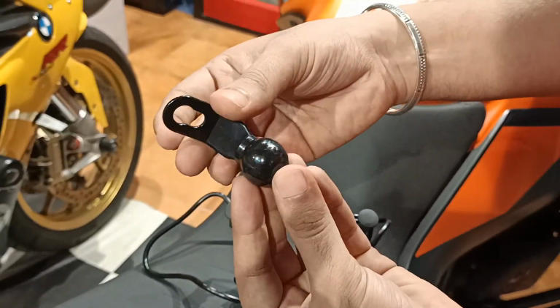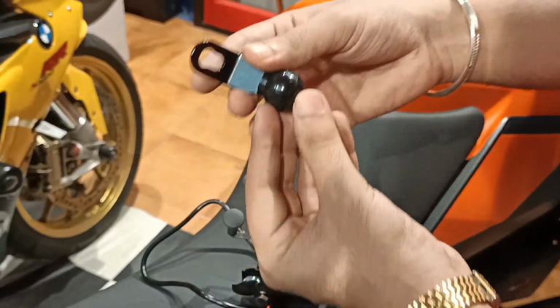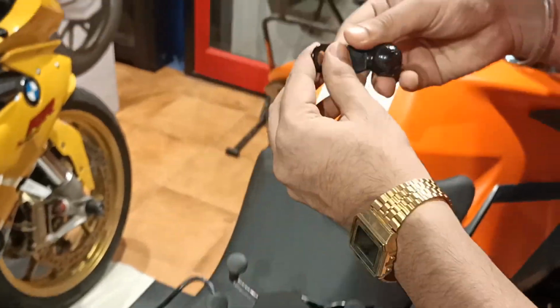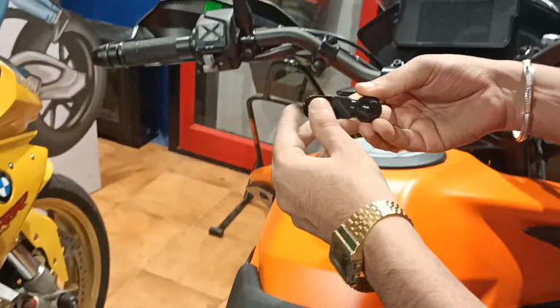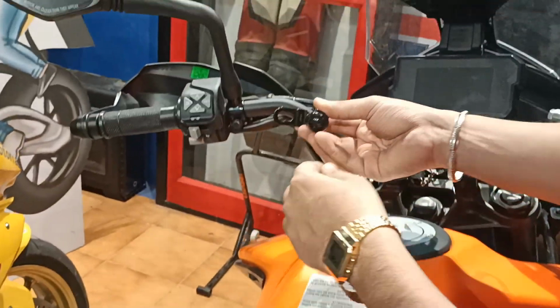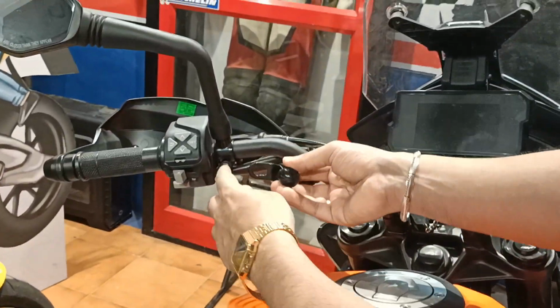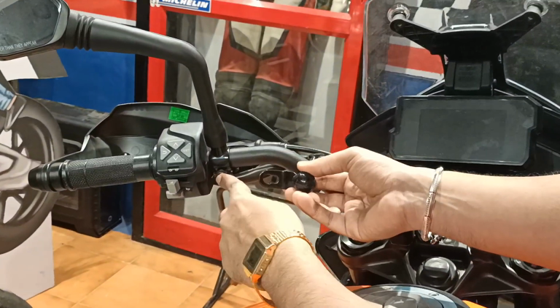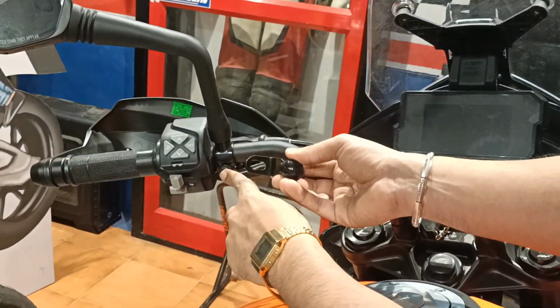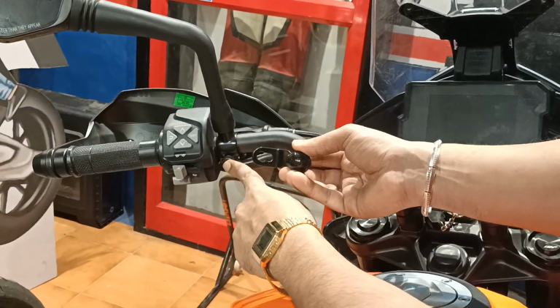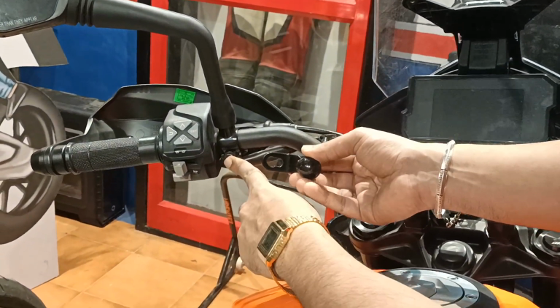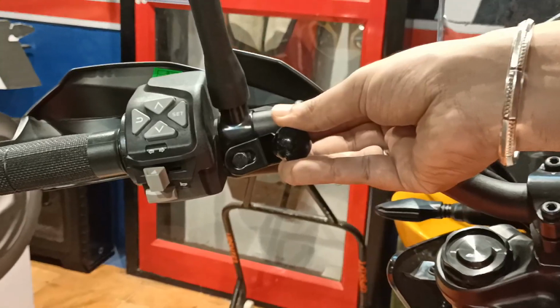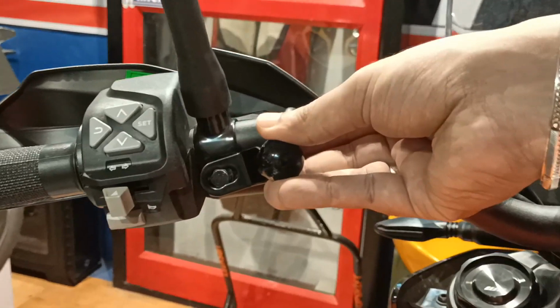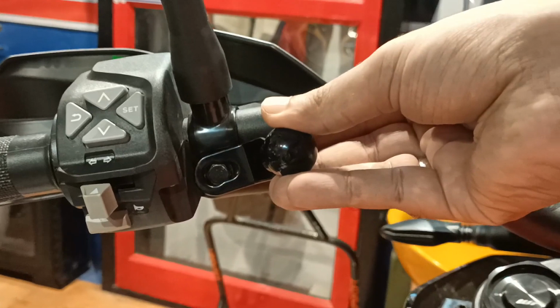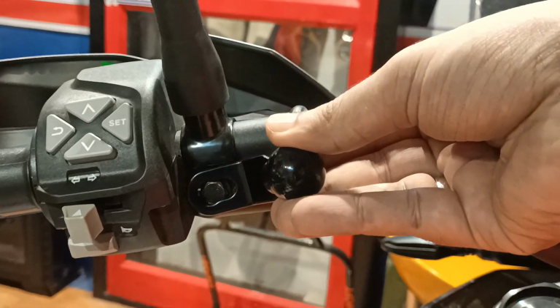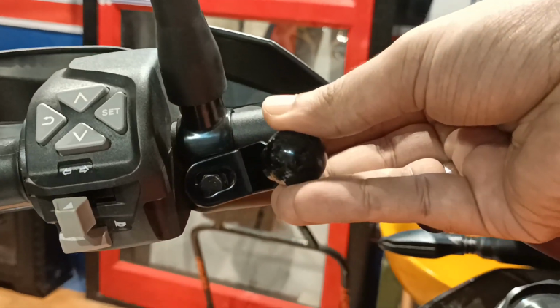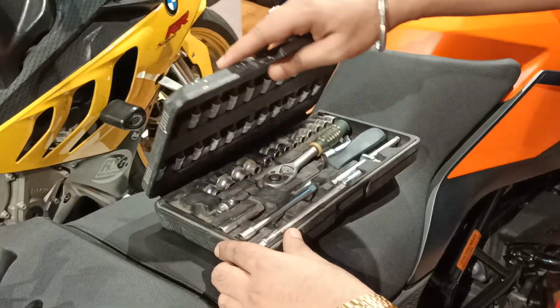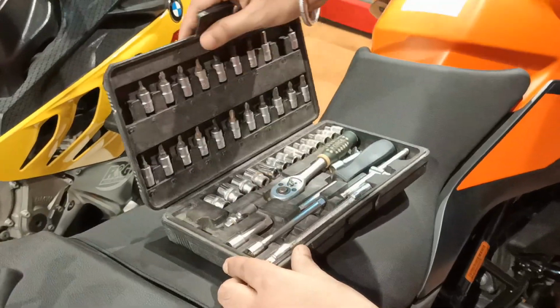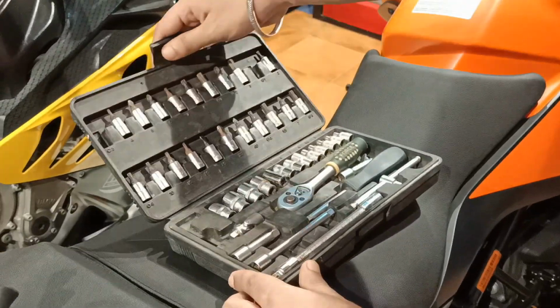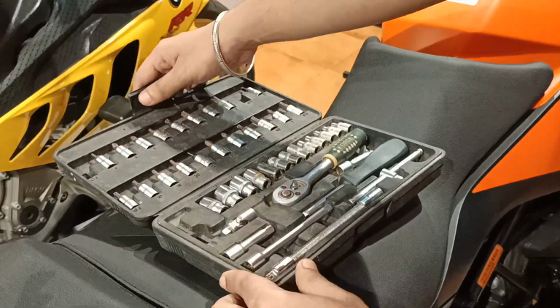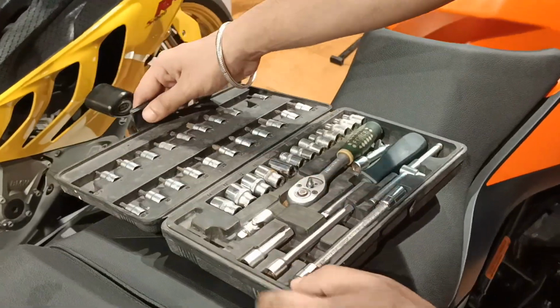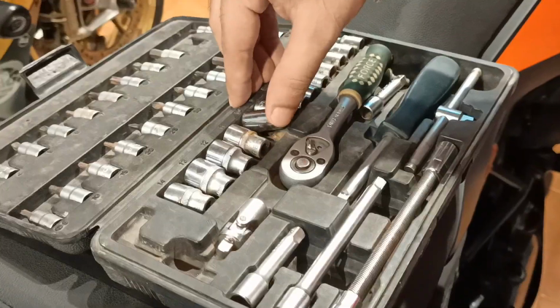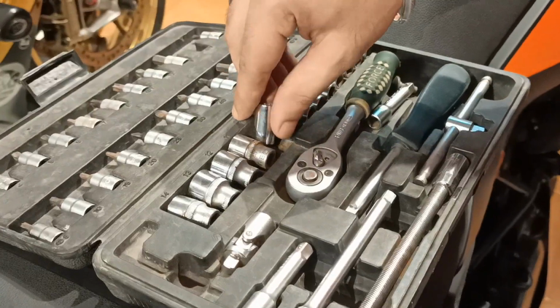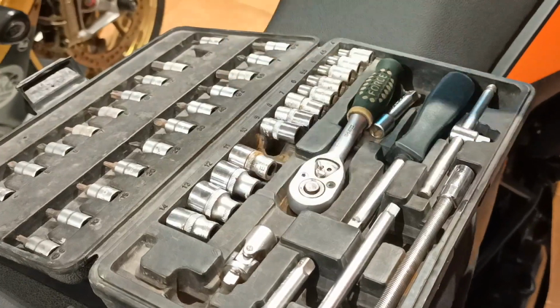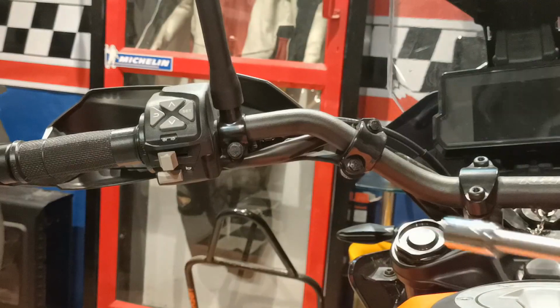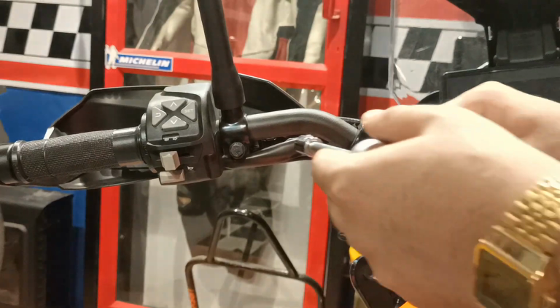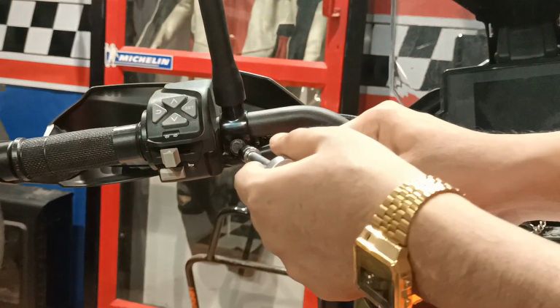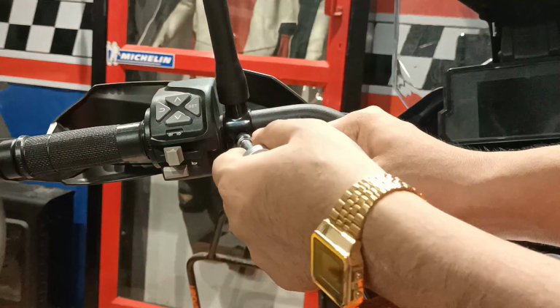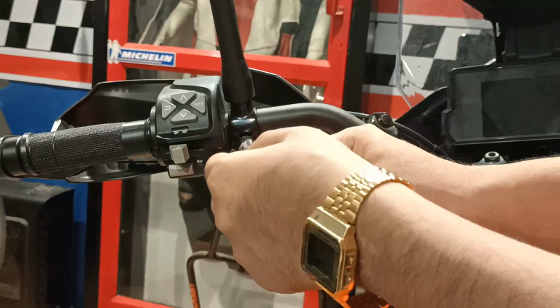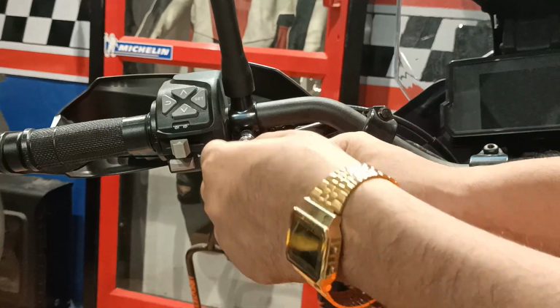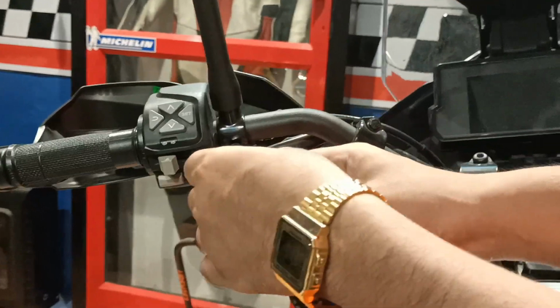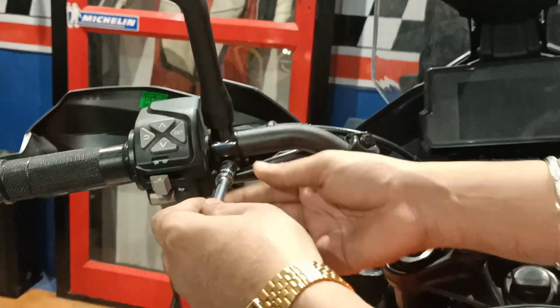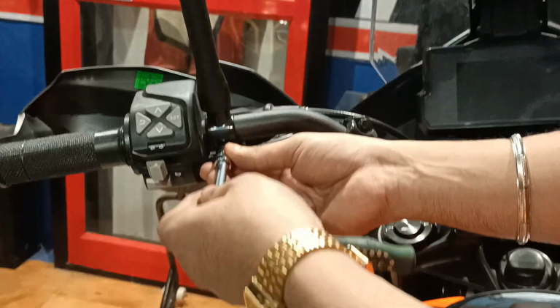I'm fitting this ball mount on the mirror bolt like this. I'm using a 10mm socket for this purpose.